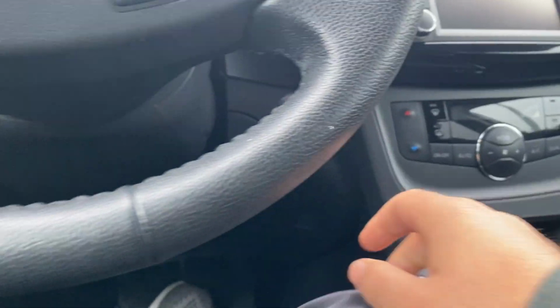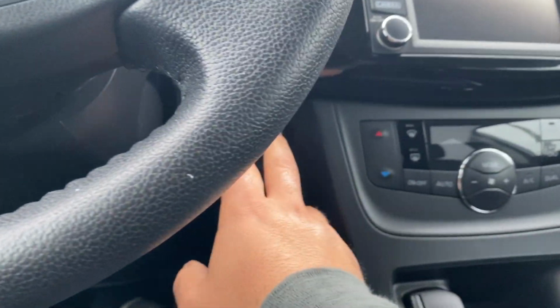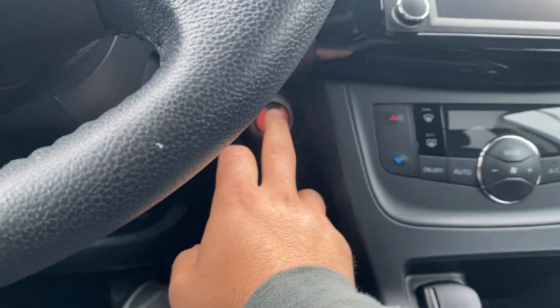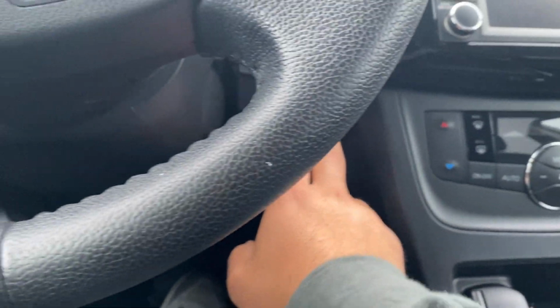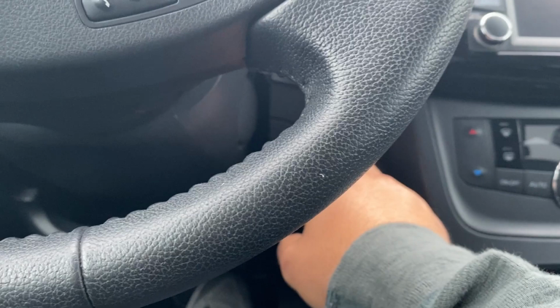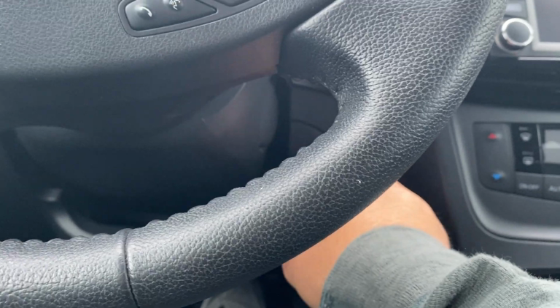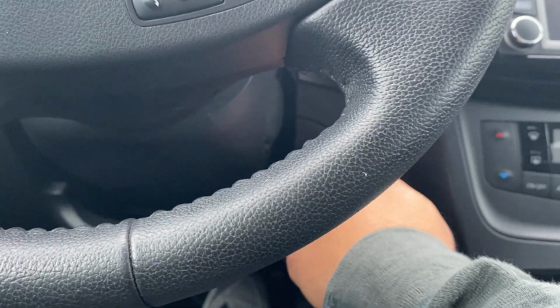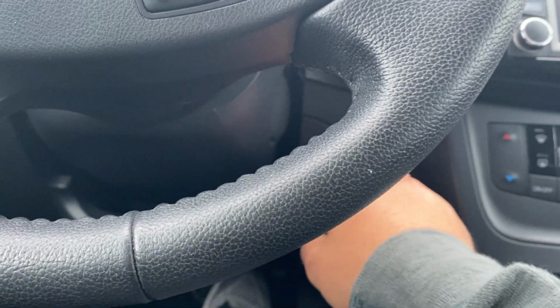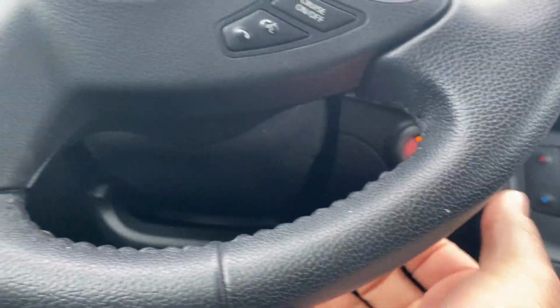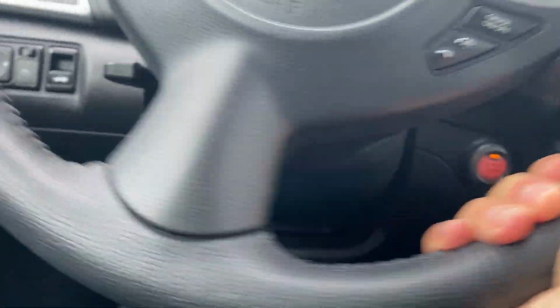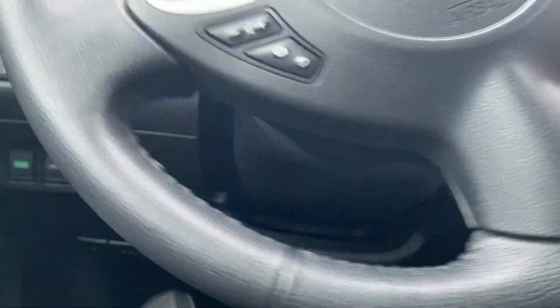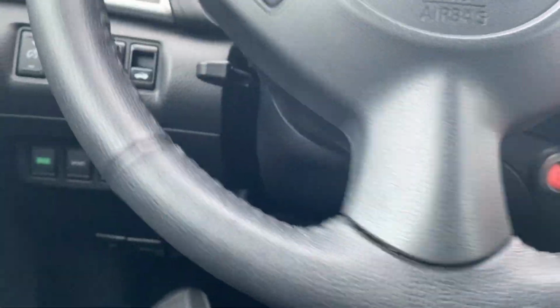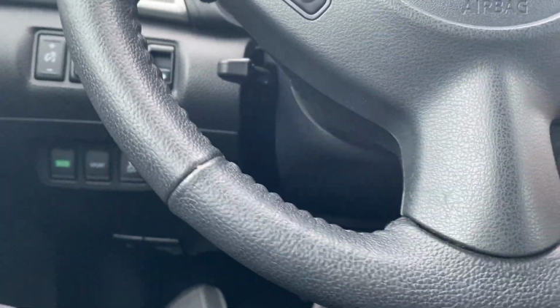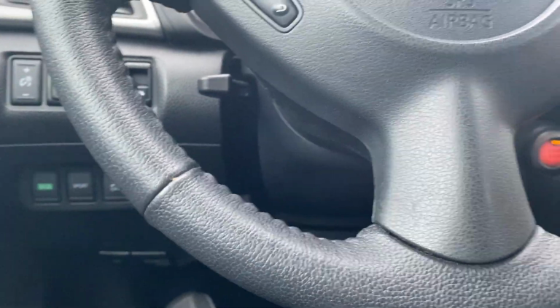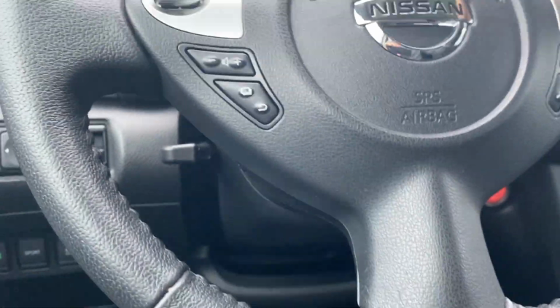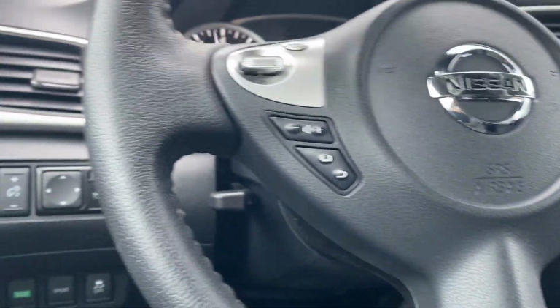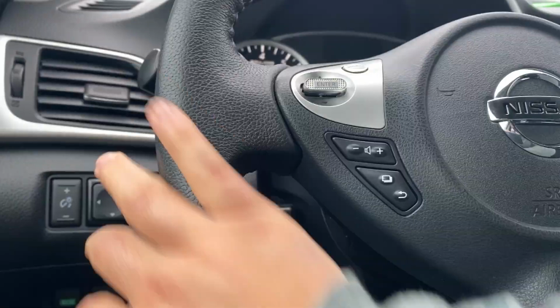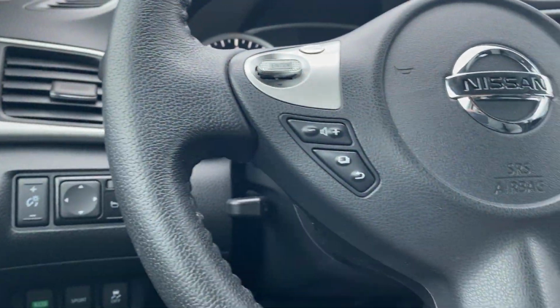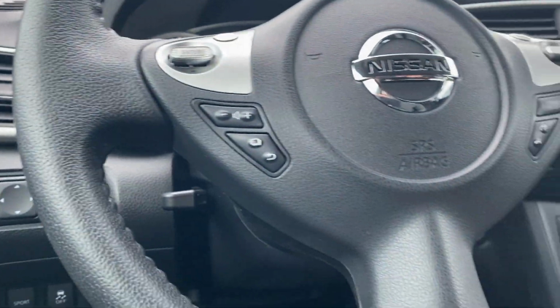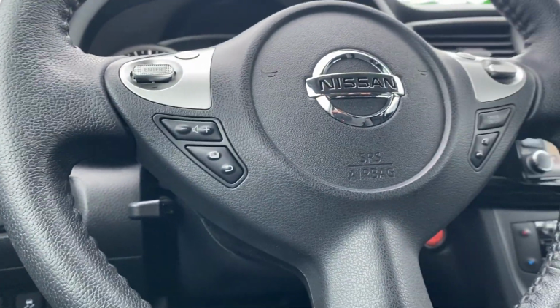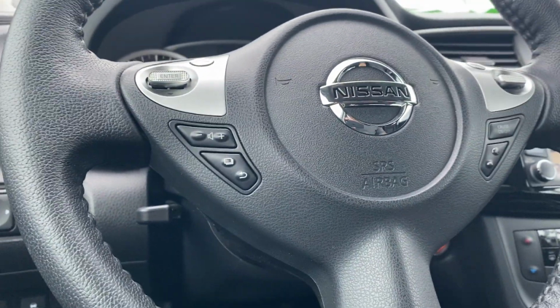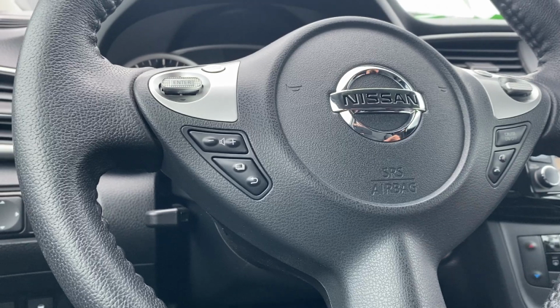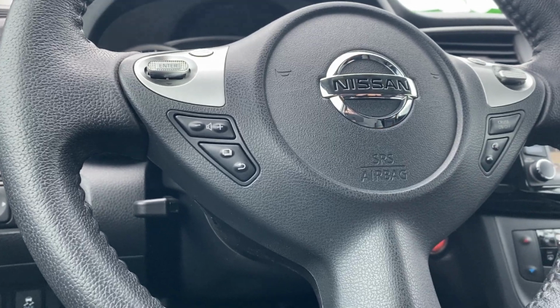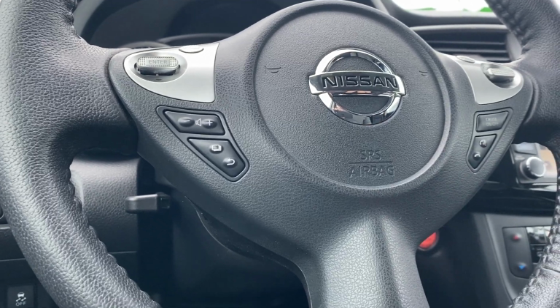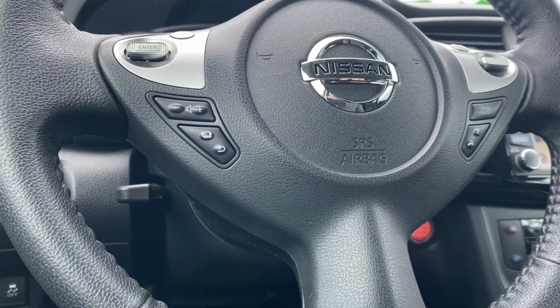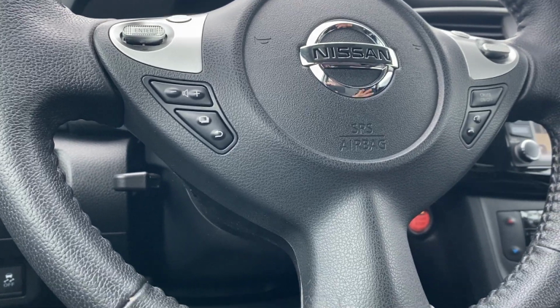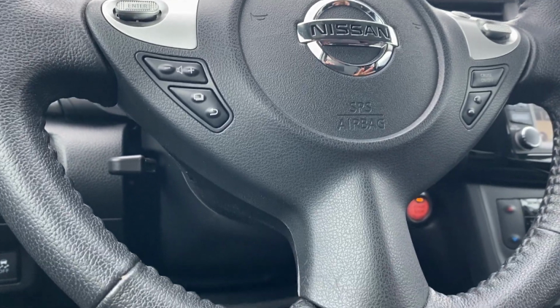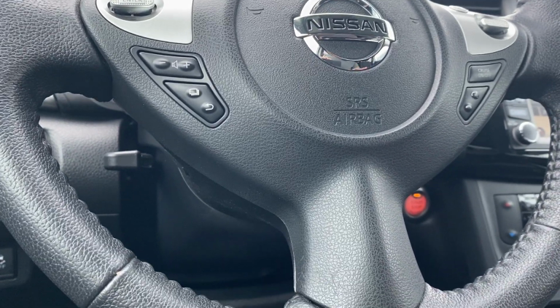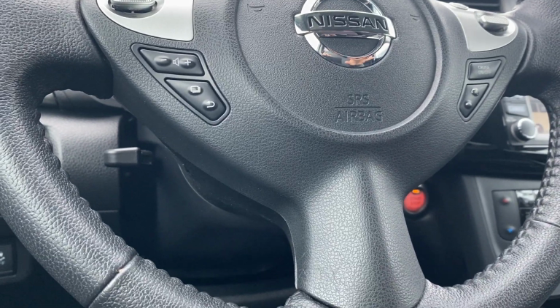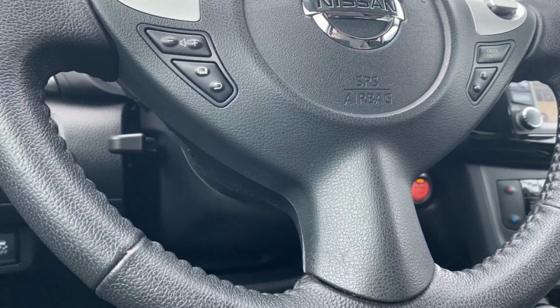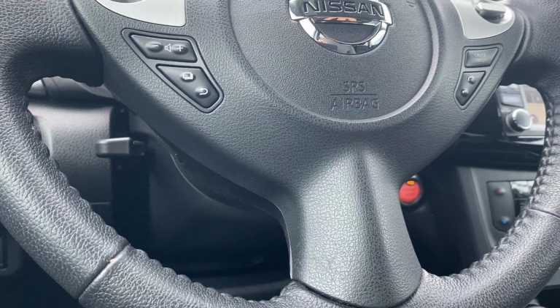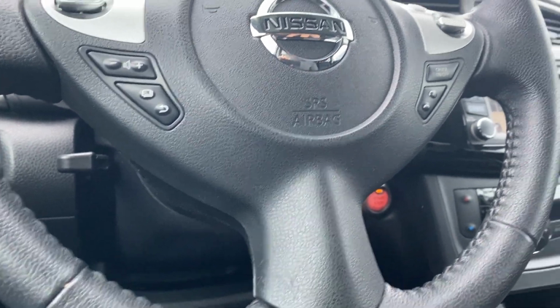Push button start. Nice comfortable steering wheel here. Cruise control functions, volume controls, and Bluetooth settings can be found on the steering wheel.